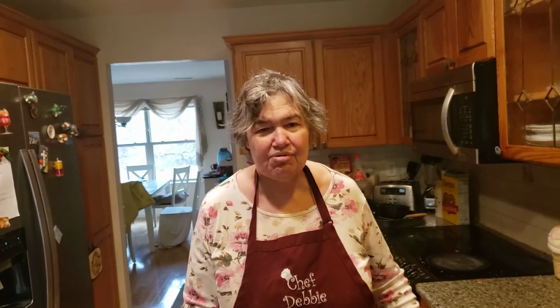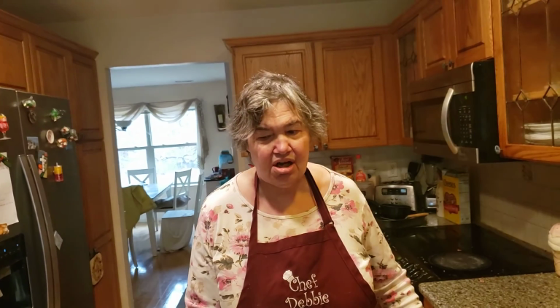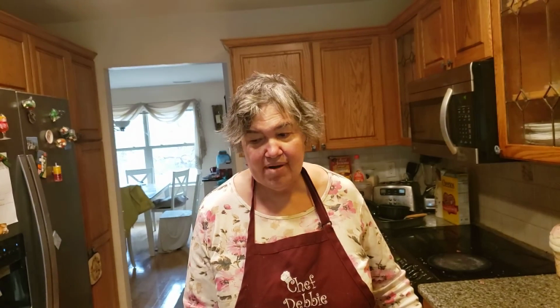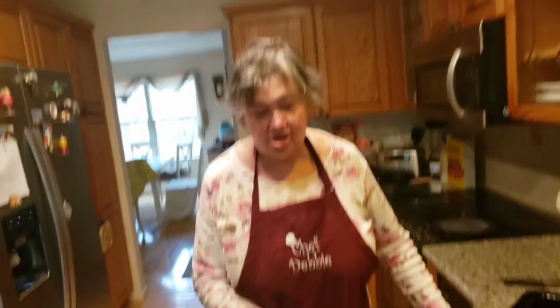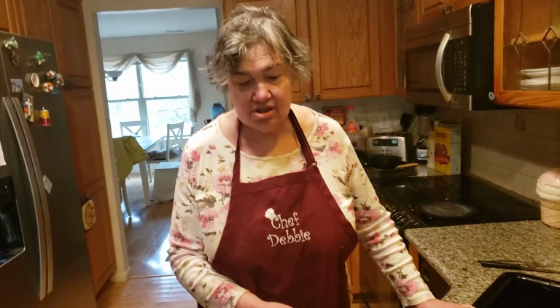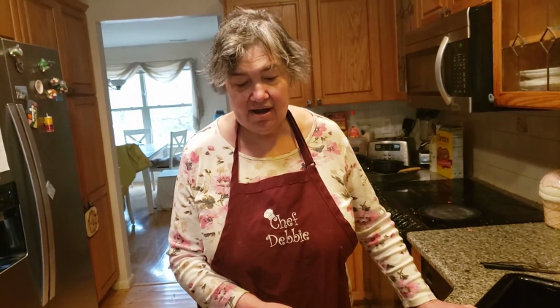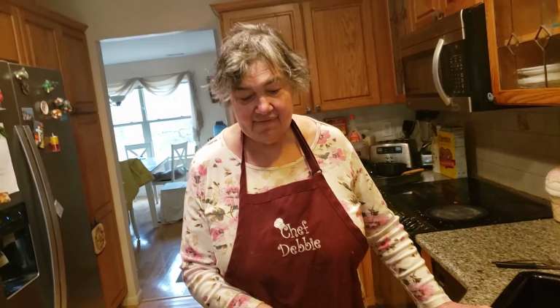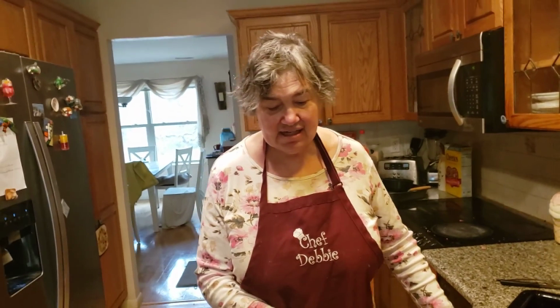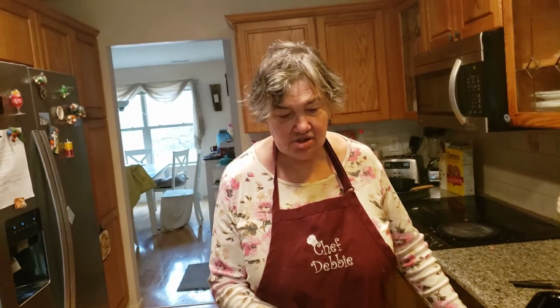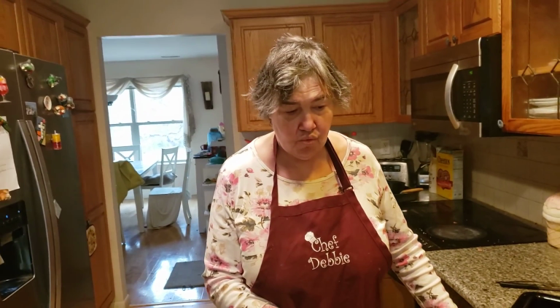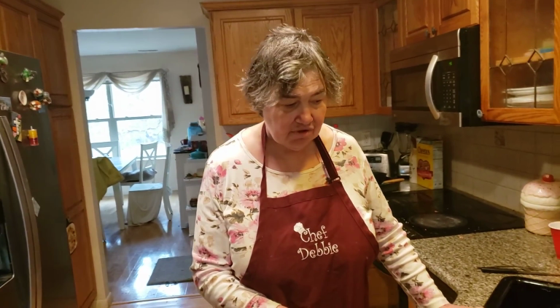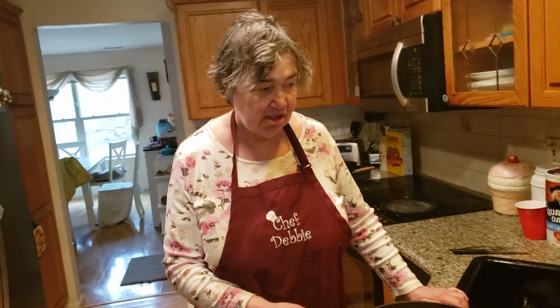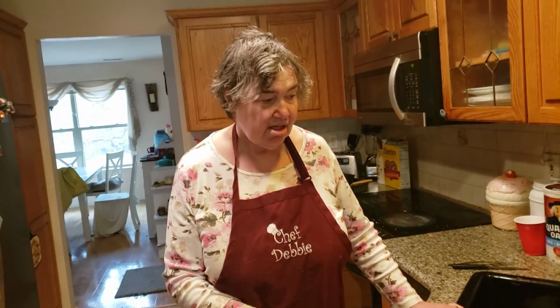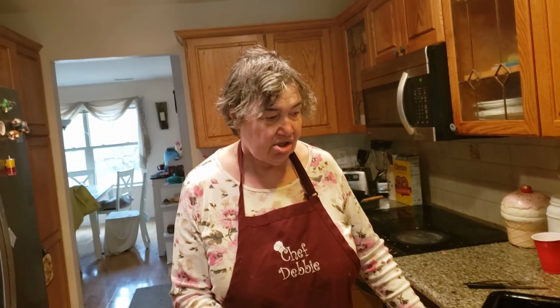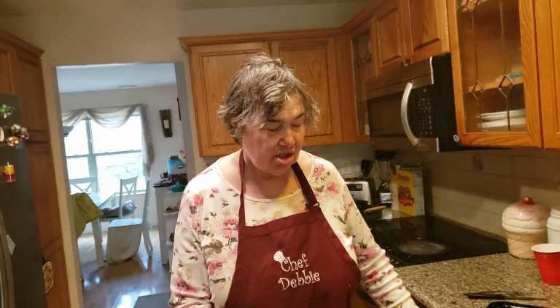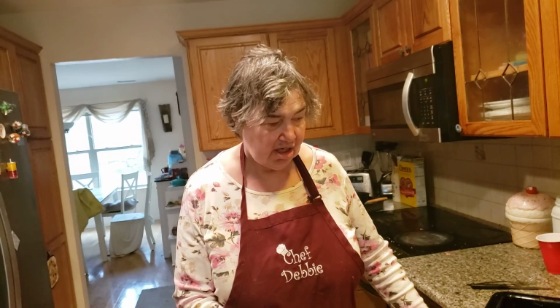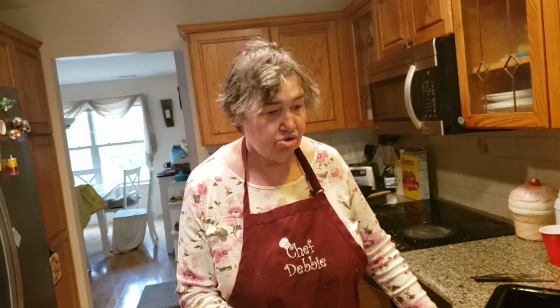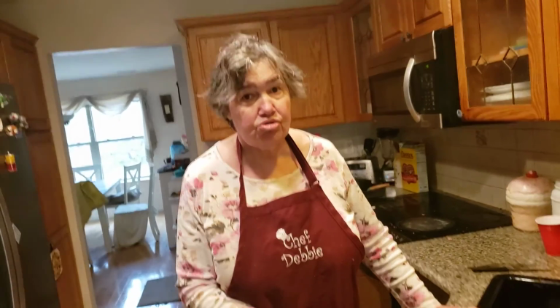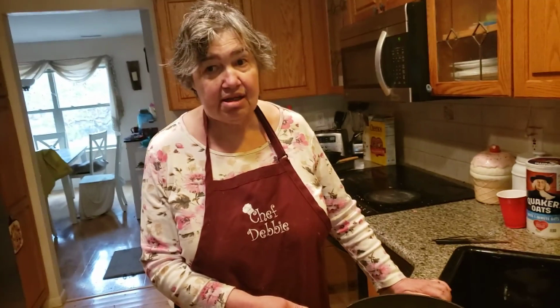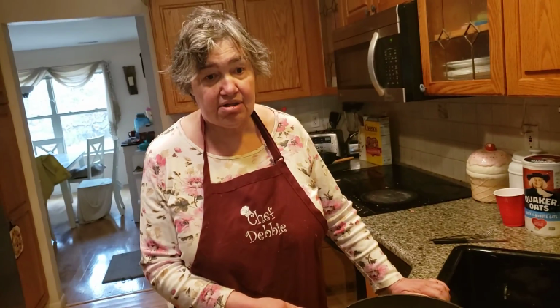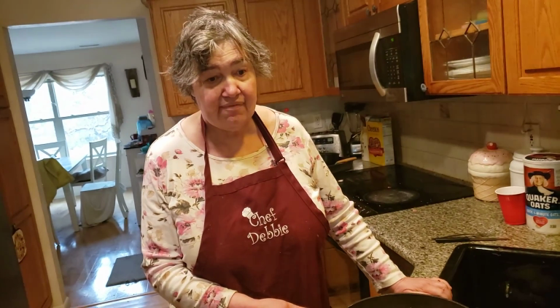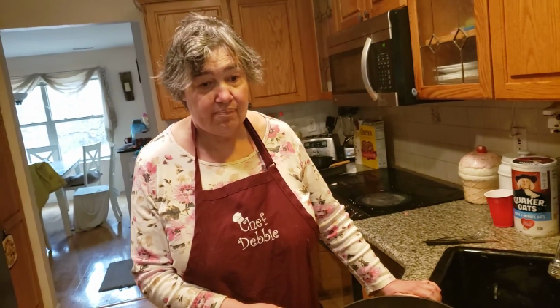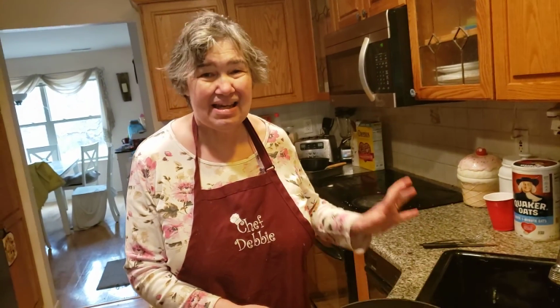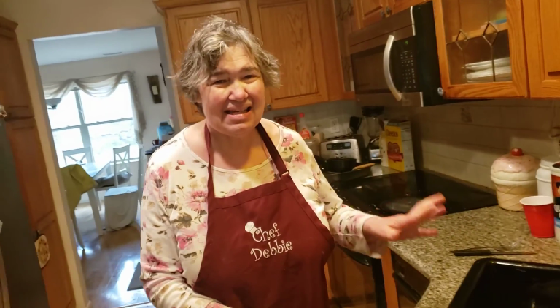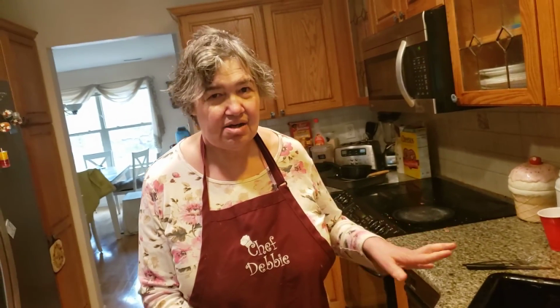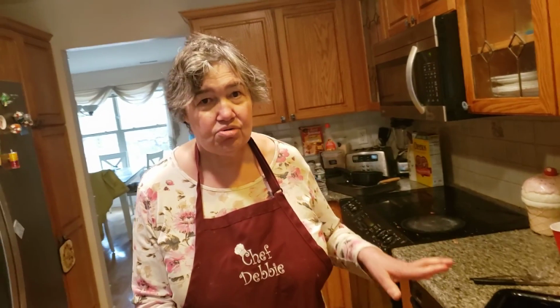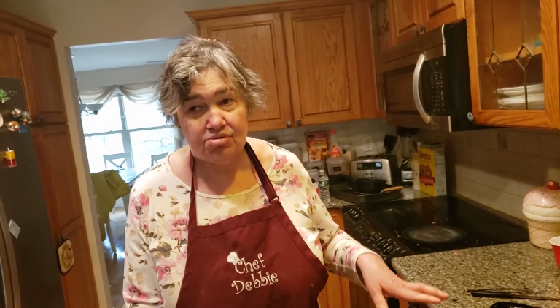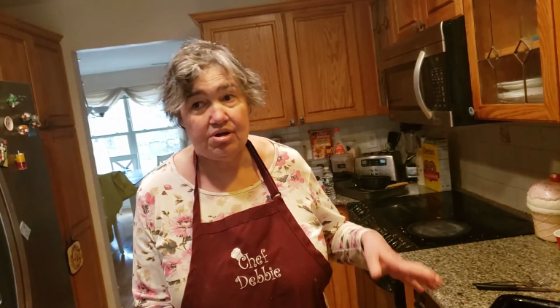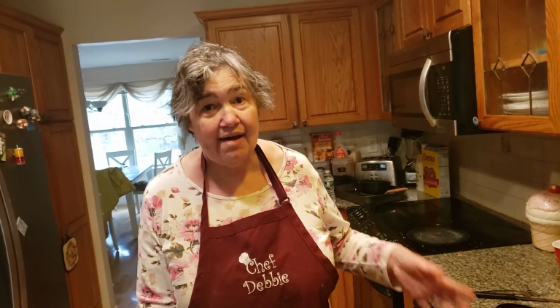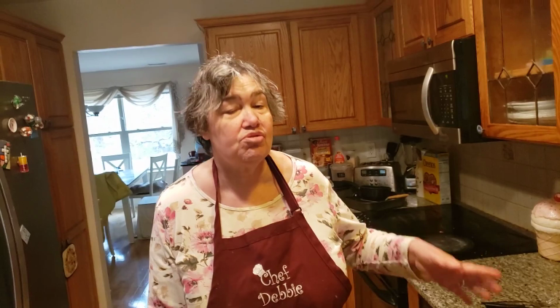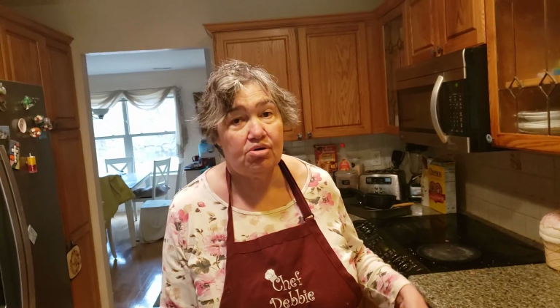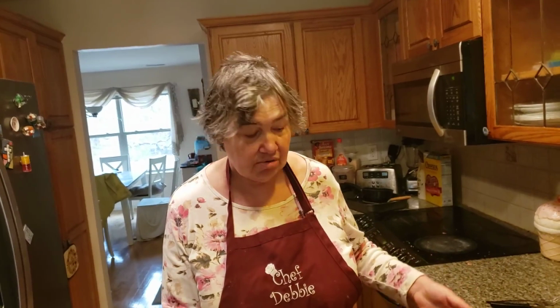Hi, this is Ana of Mexico. Today we're having a fantastic, wonderful chili tonight. You could use kidney beans if you want, but it's not necessary to use them. When you have them, use them. If you don't, you don't.